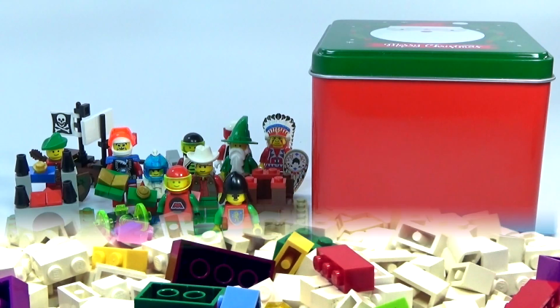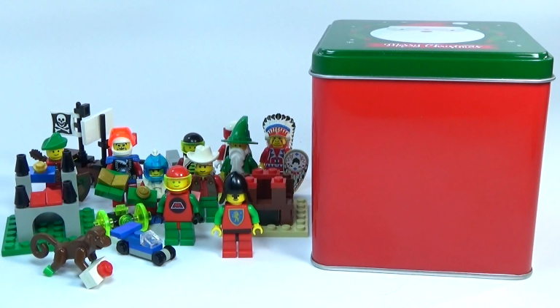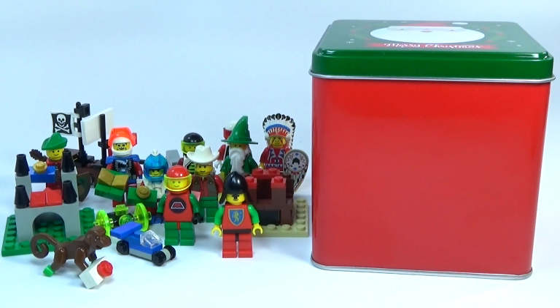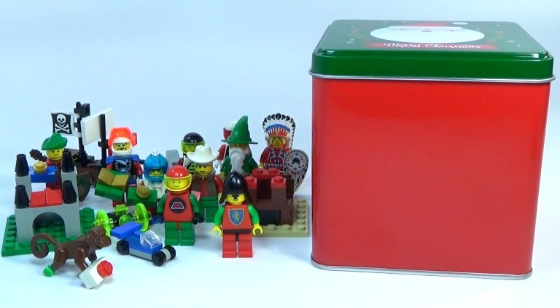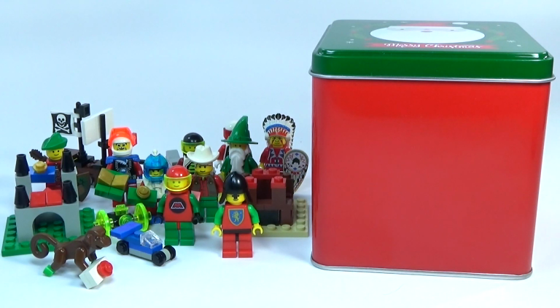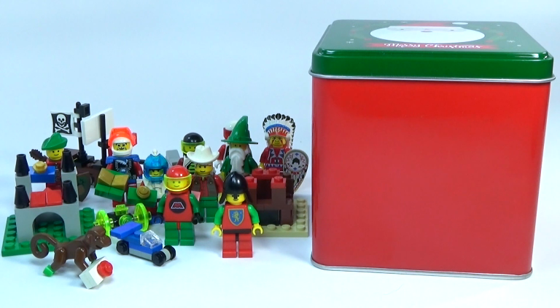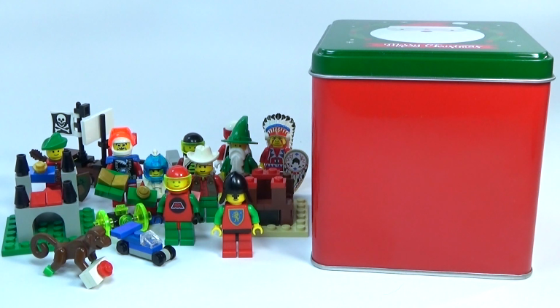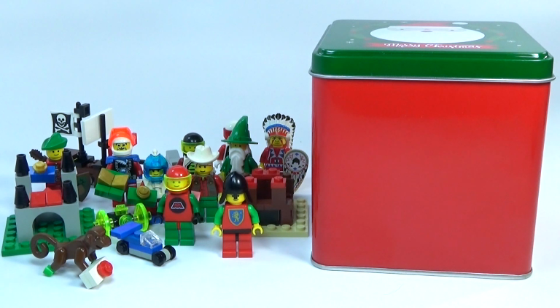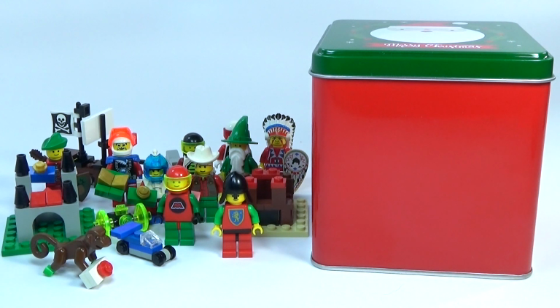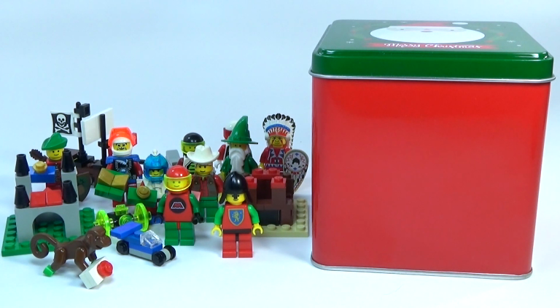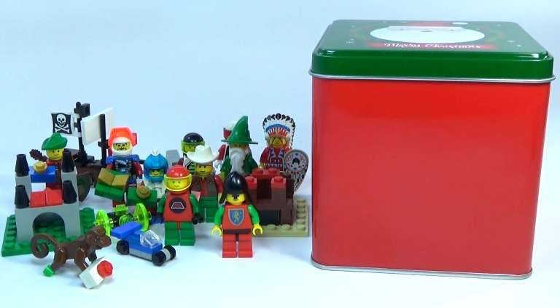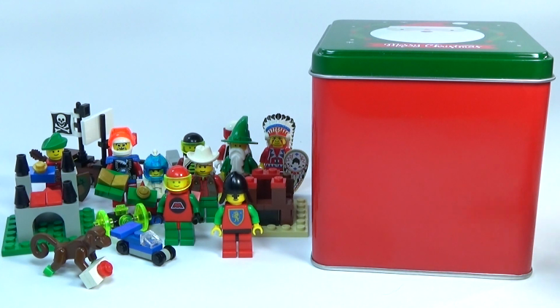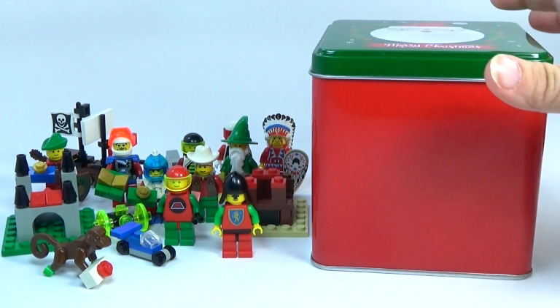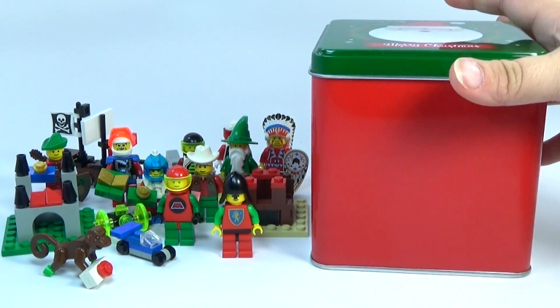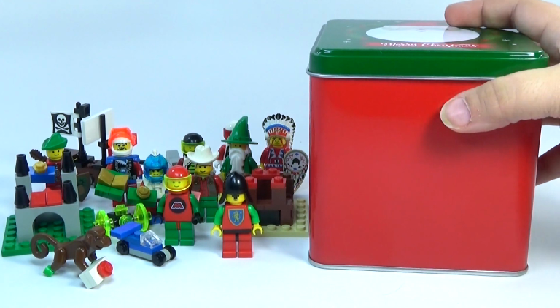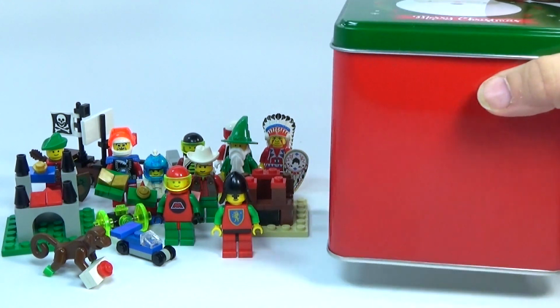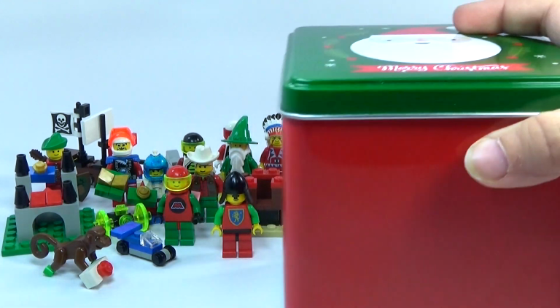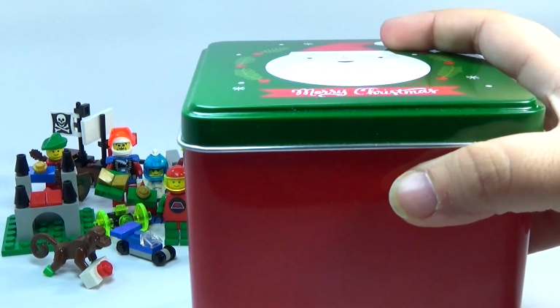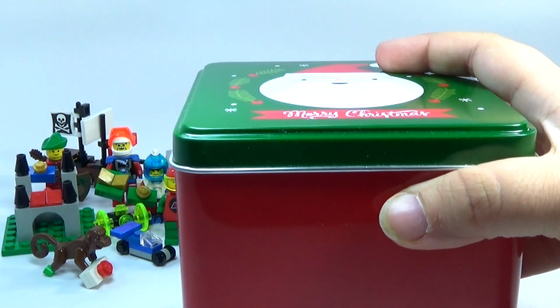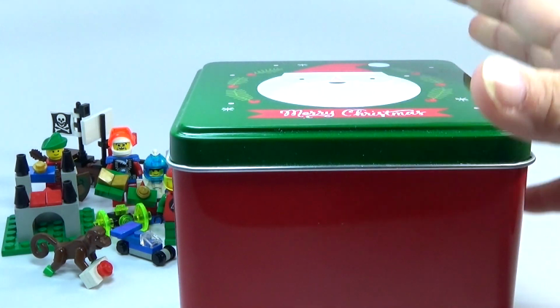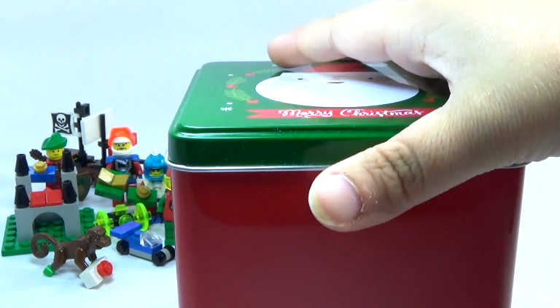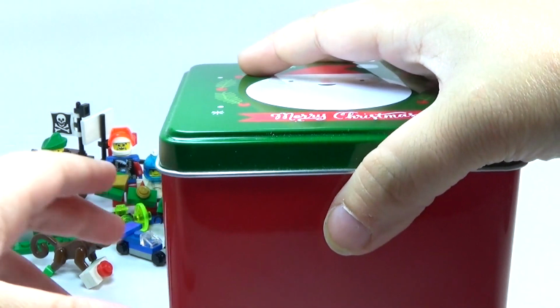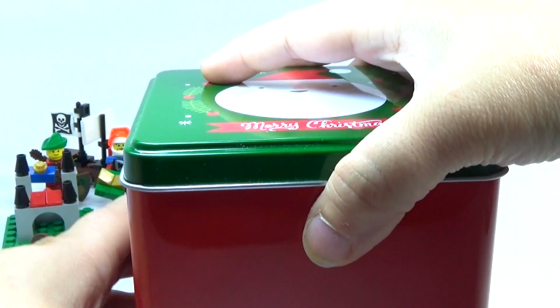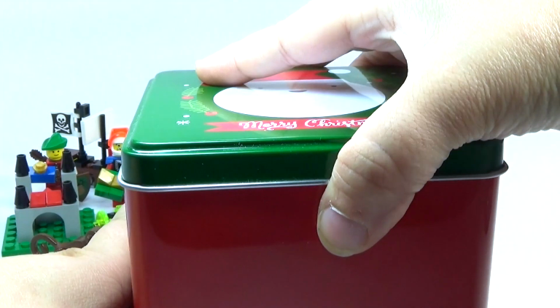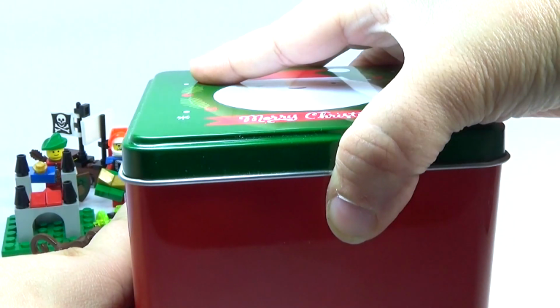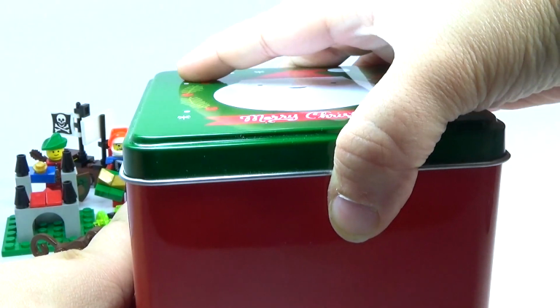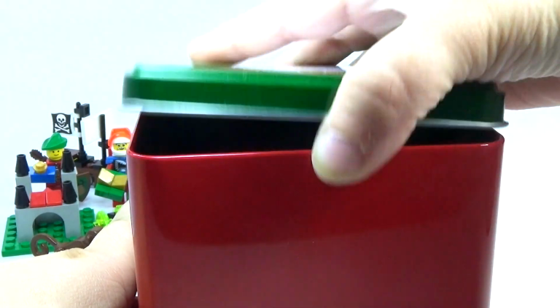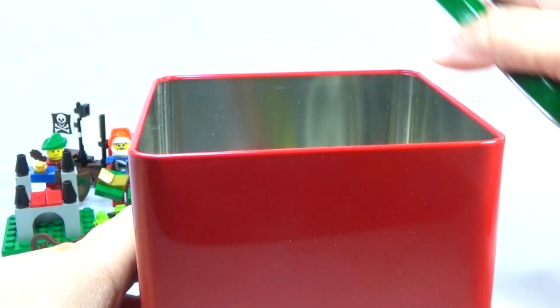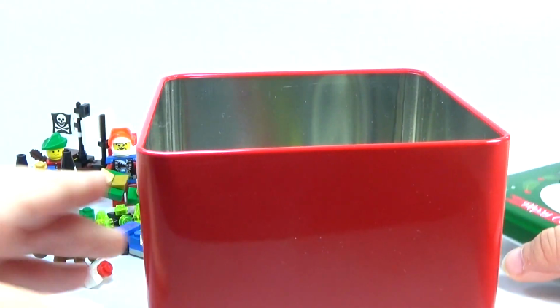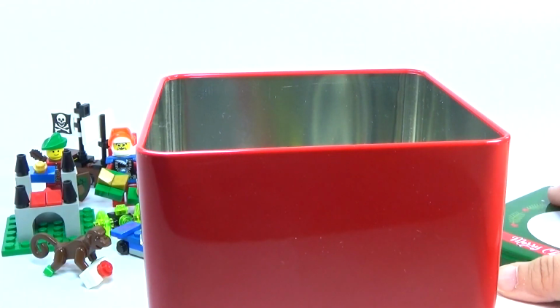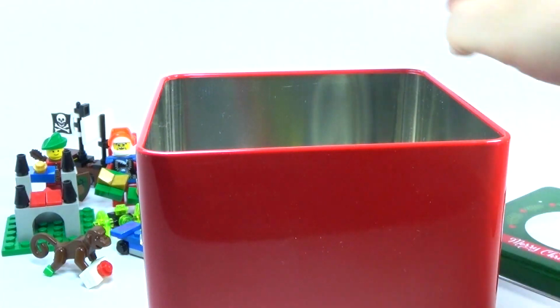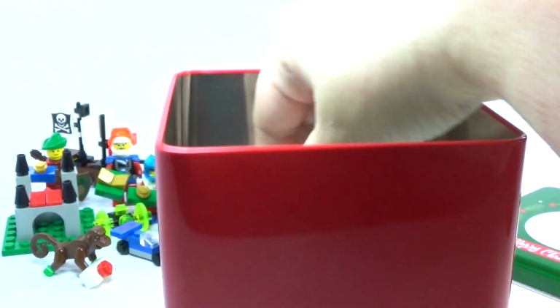Hey guys, BrickWingrack here again with day number 19 of my custom classic Lego advent calendar. Let me go ahead and show you what I have for today.